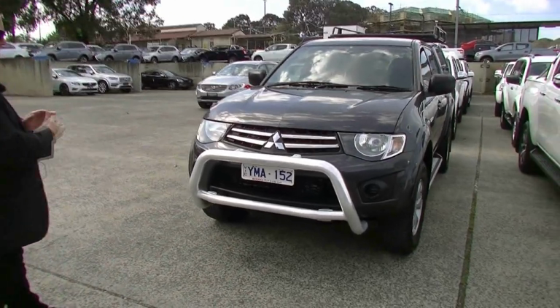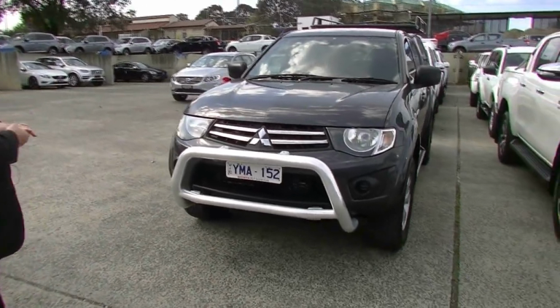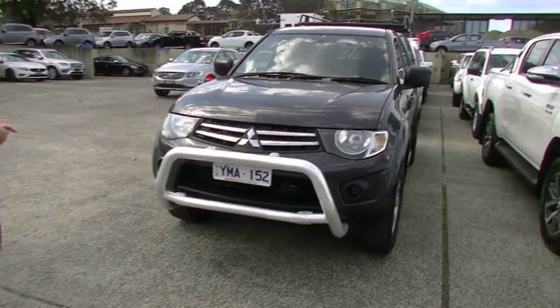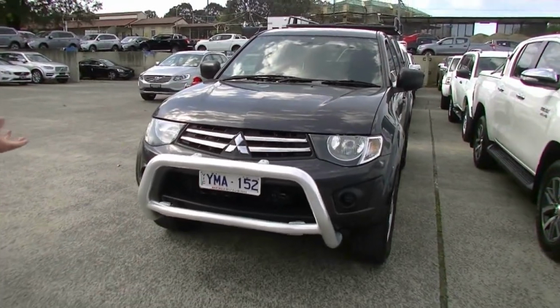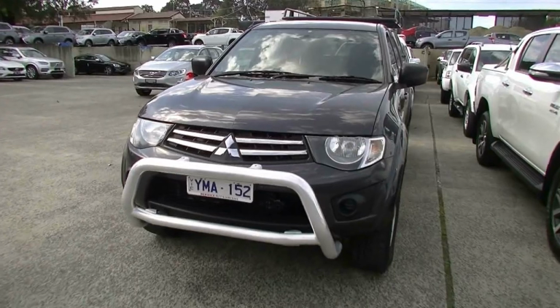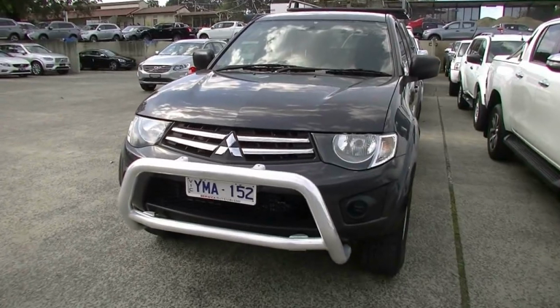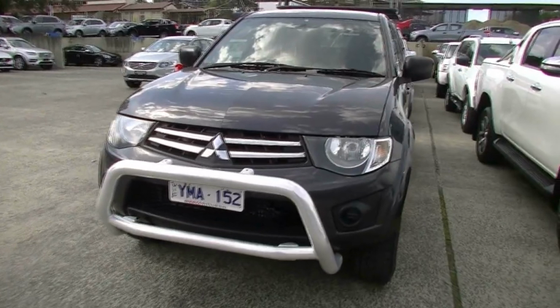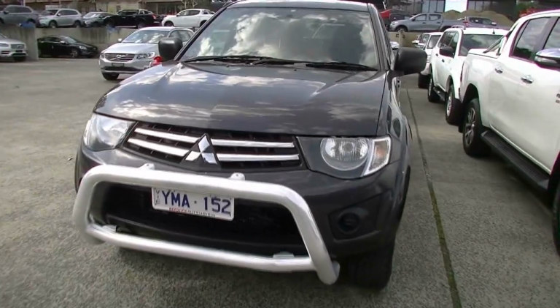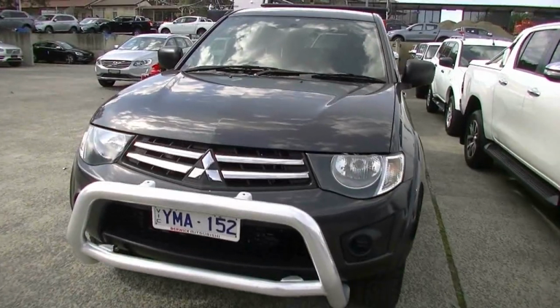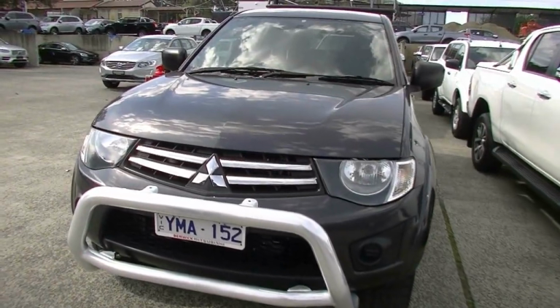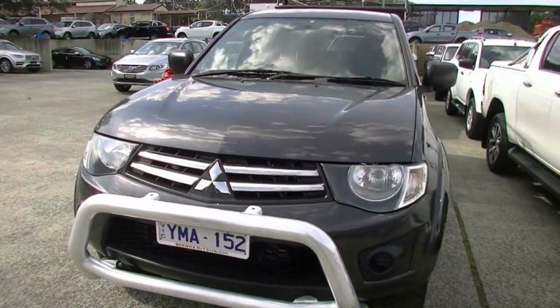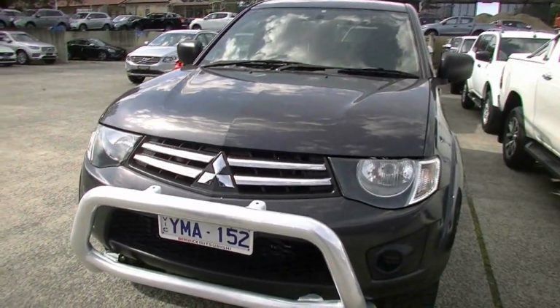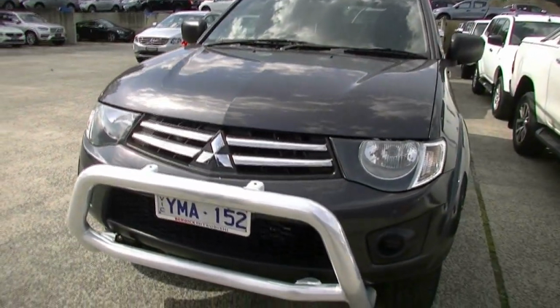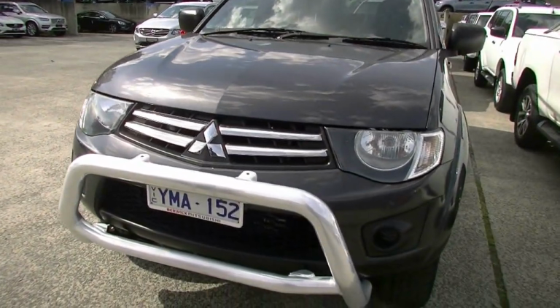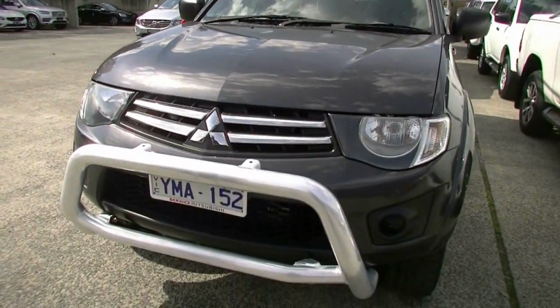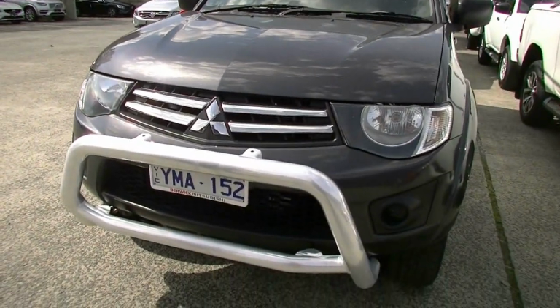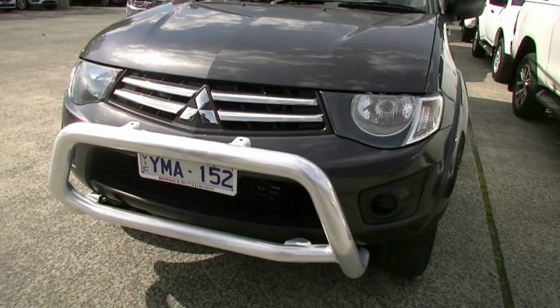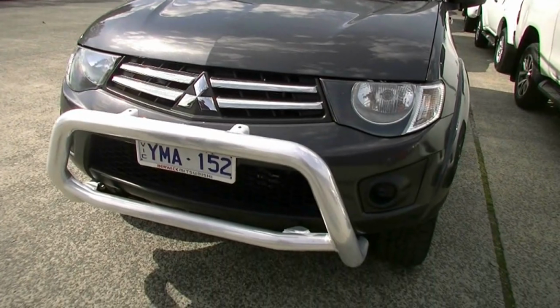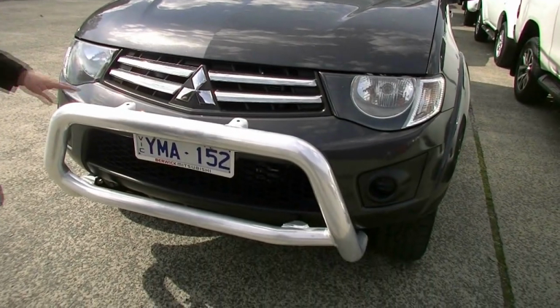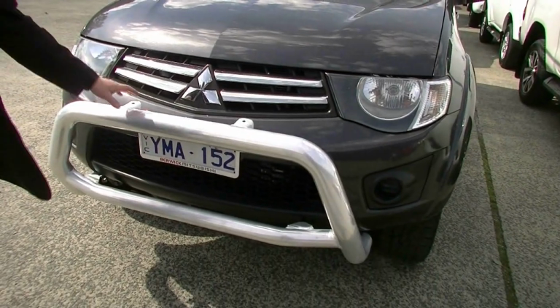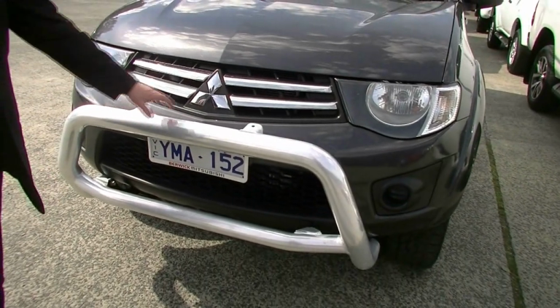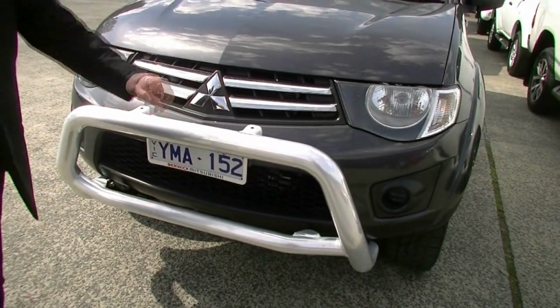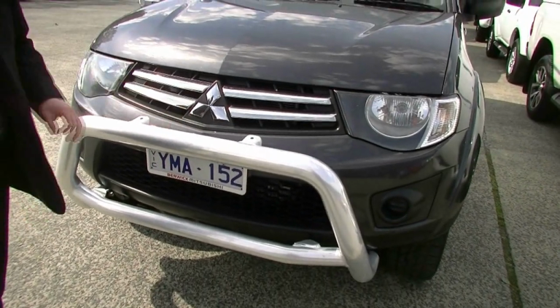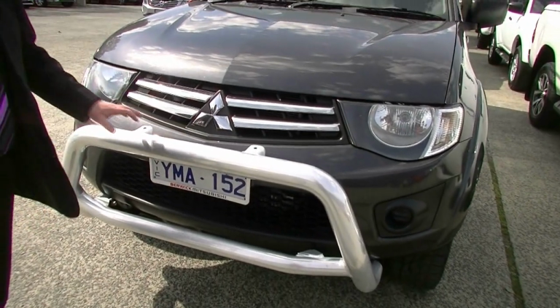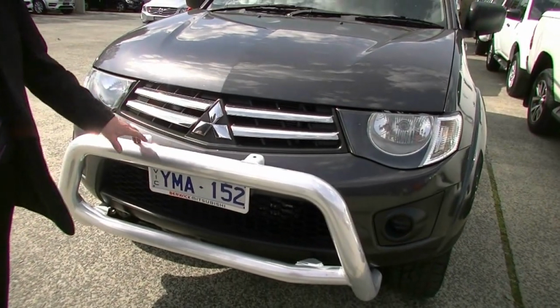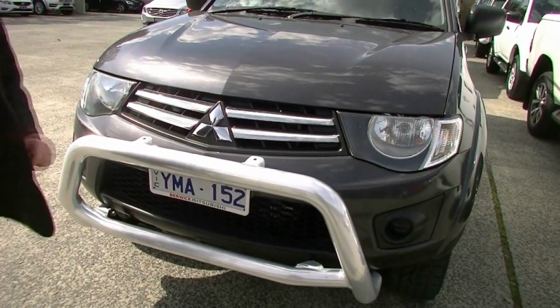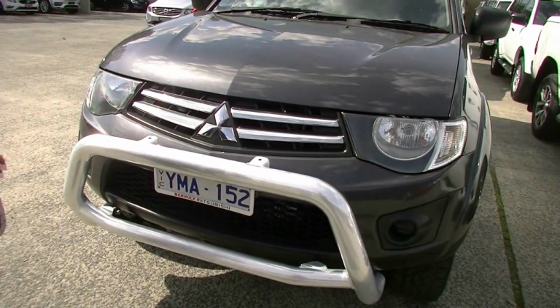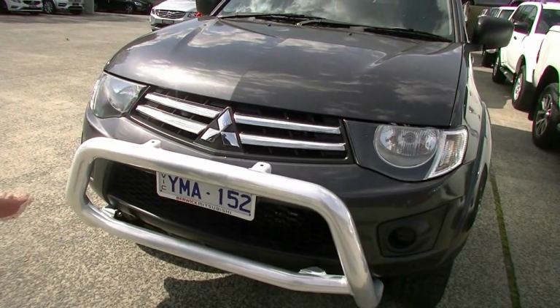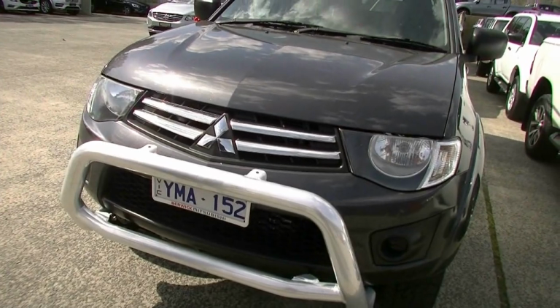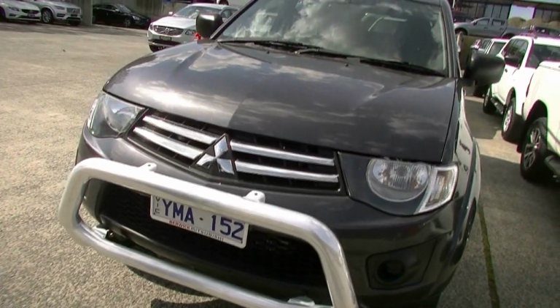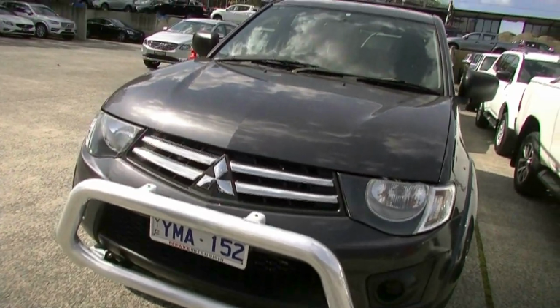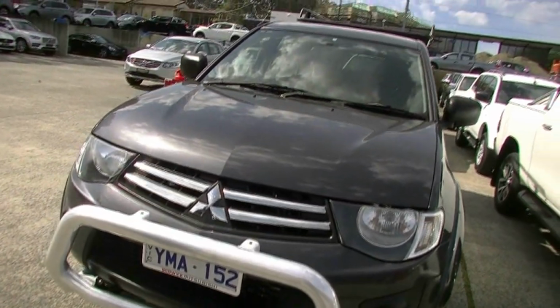As you can see in the charcoal grey, really nice colour here. Straight away, you notice the nudge bar at the front of the car, really nicely styled. We do have our mounting points to put some driving lights on there, or a light bar, whichever tickles your fancy.